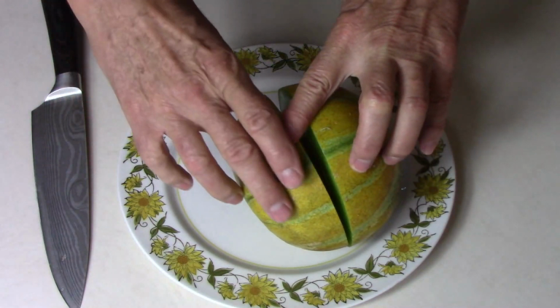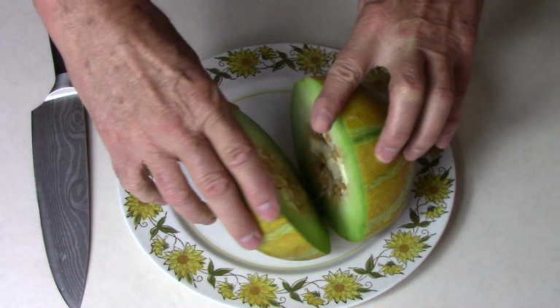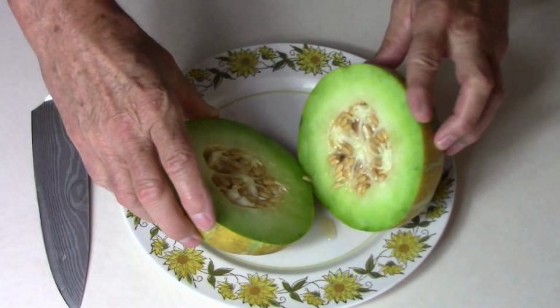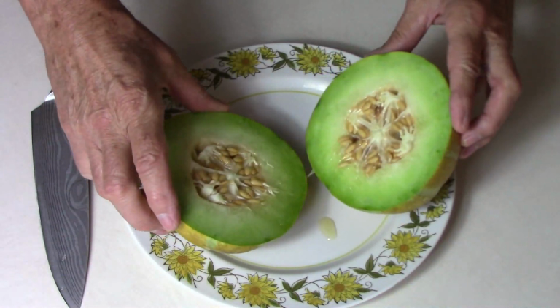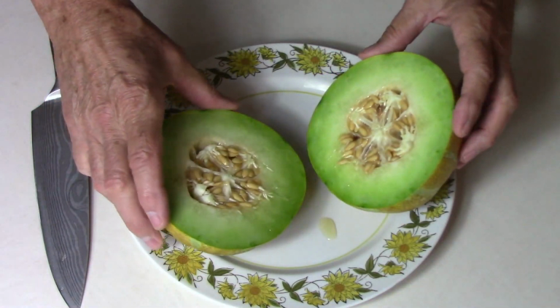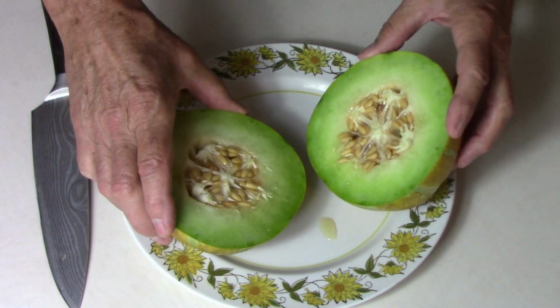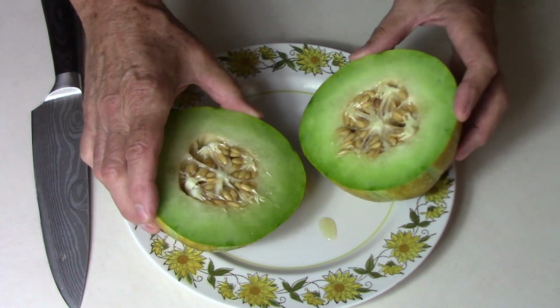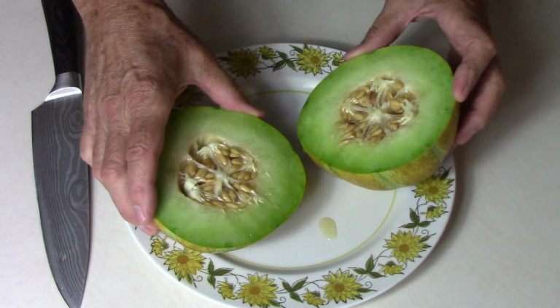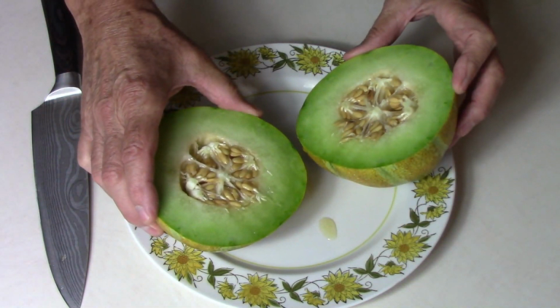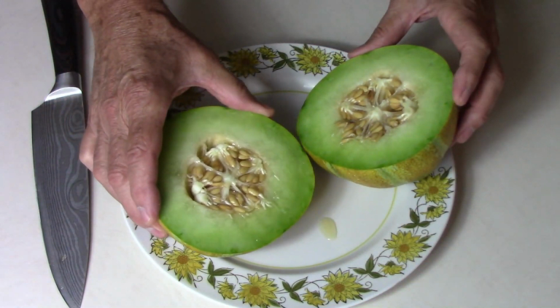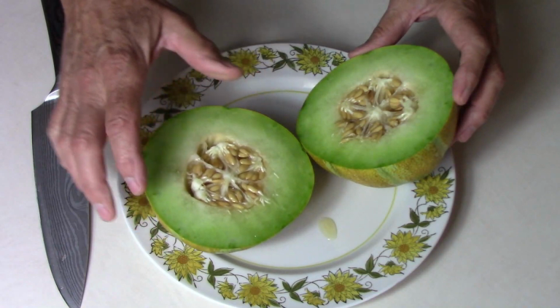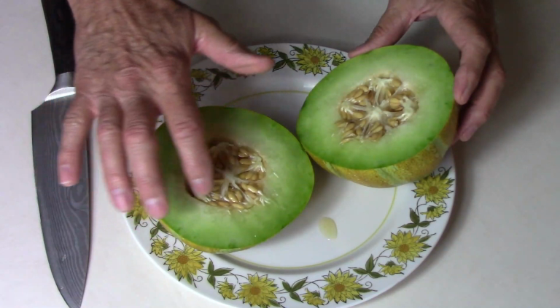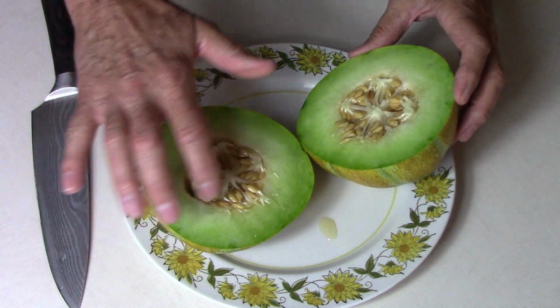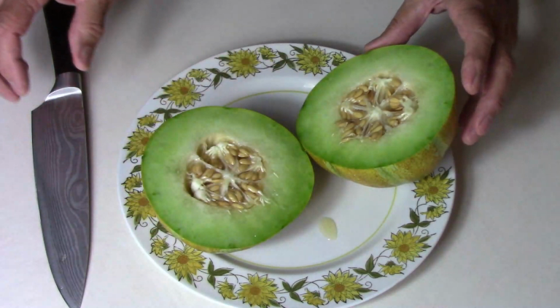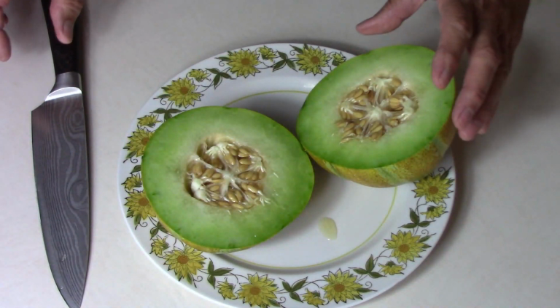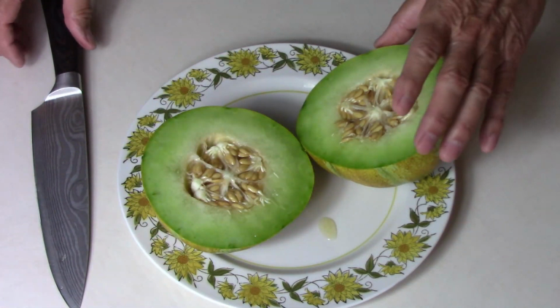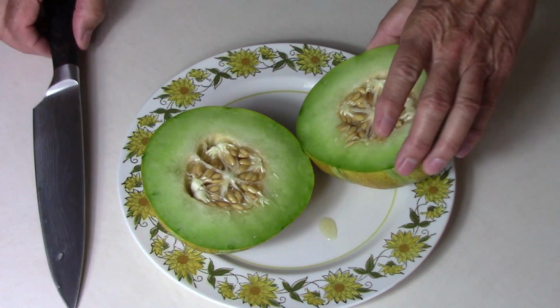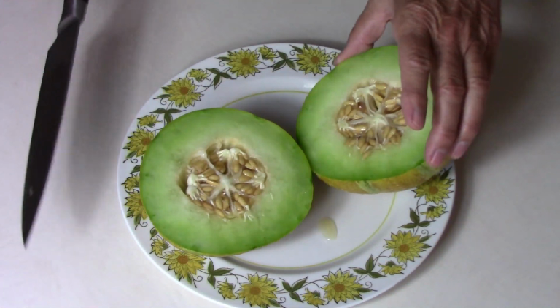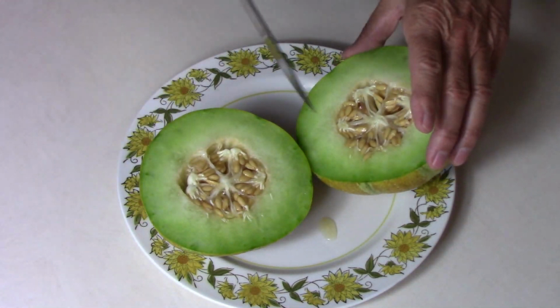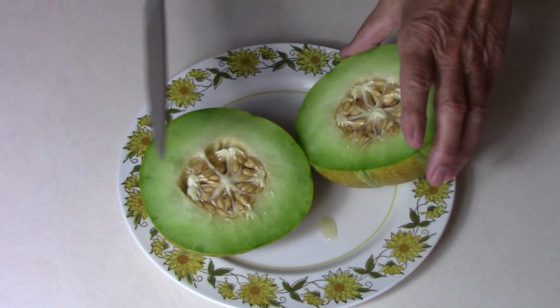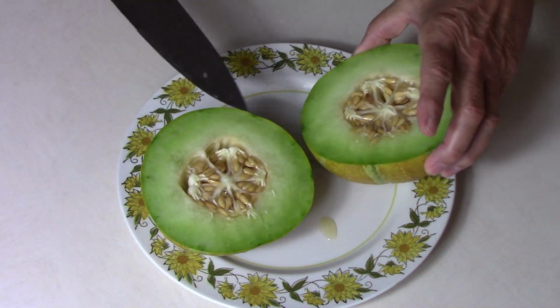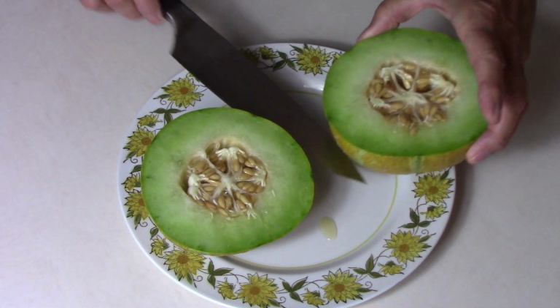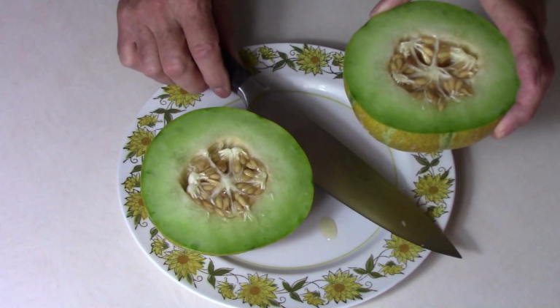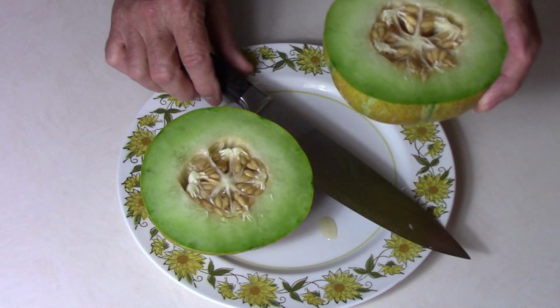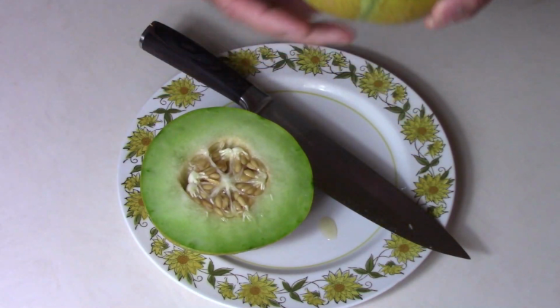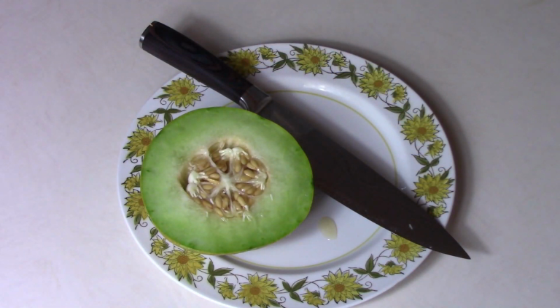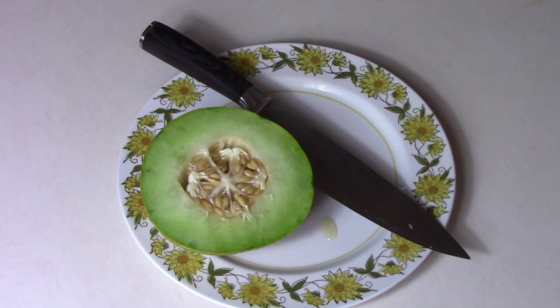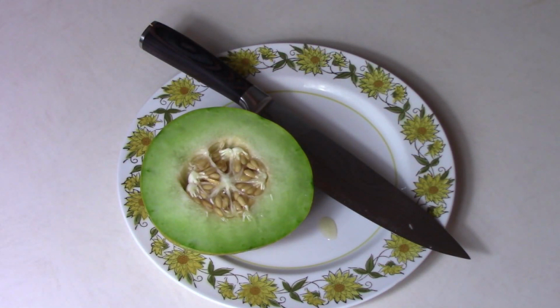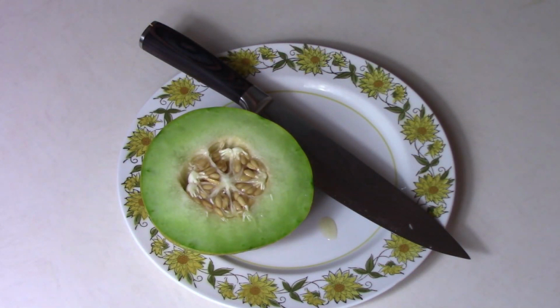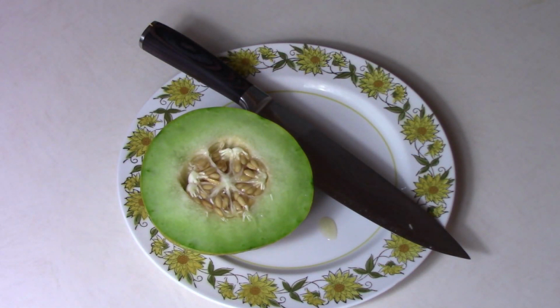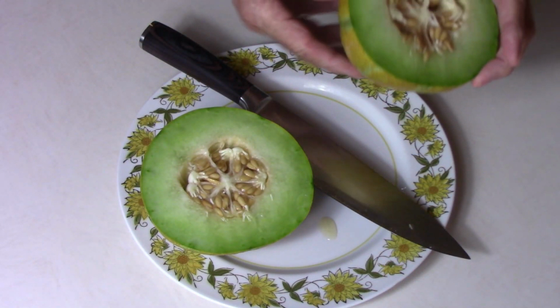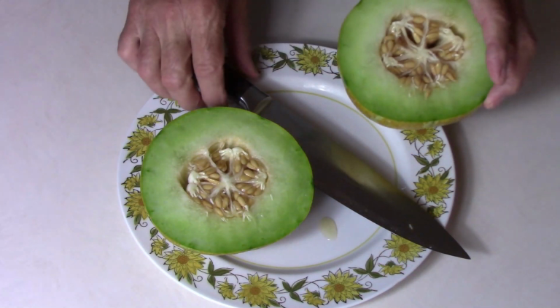Let's look at that. Oh, it looks very good. It's got a very thick wall — I like that a lot. I'm going to take a quick whiff of this. It smells very good inside.